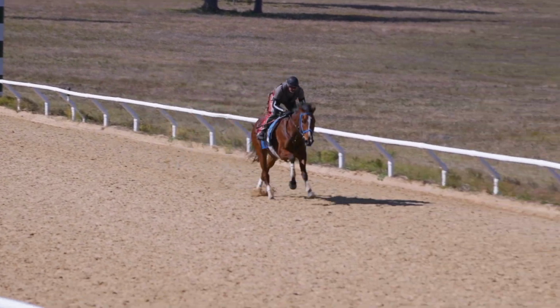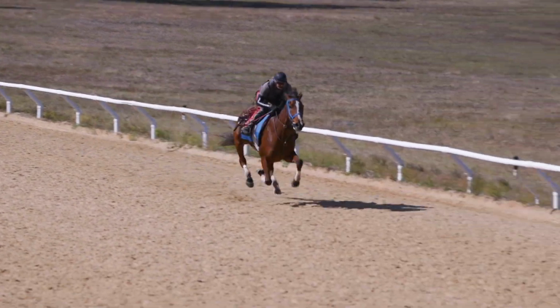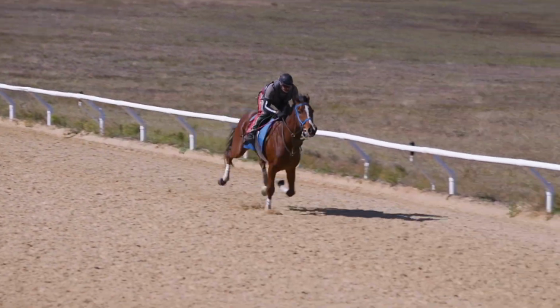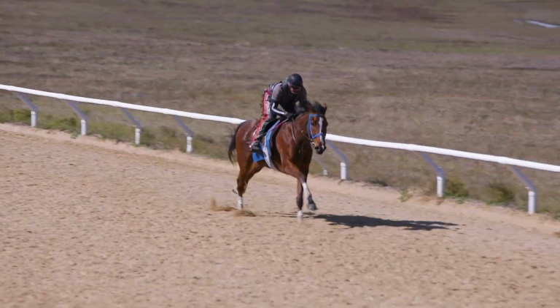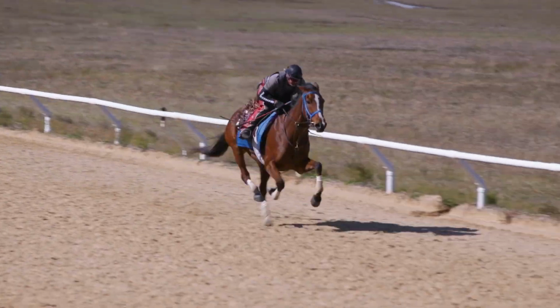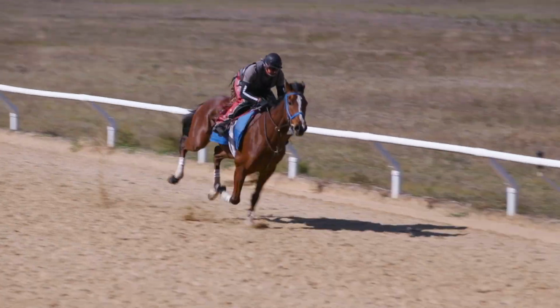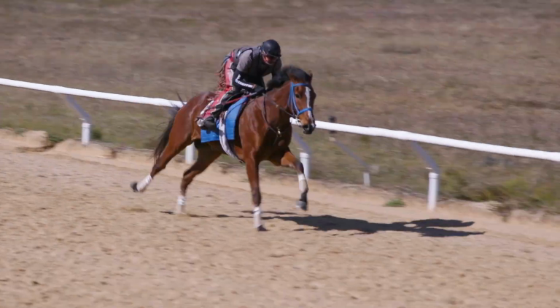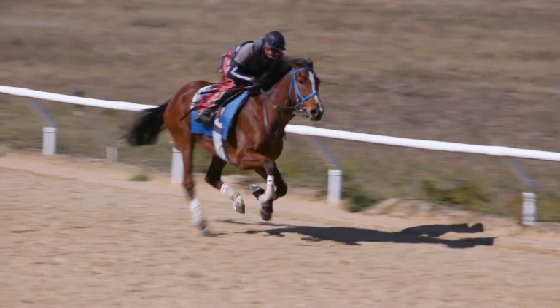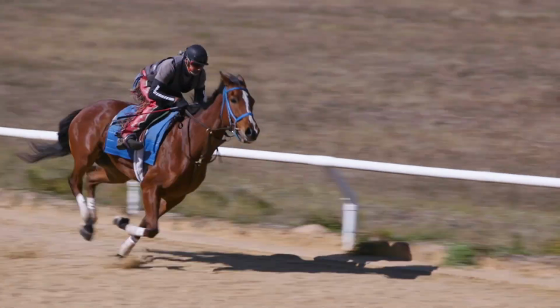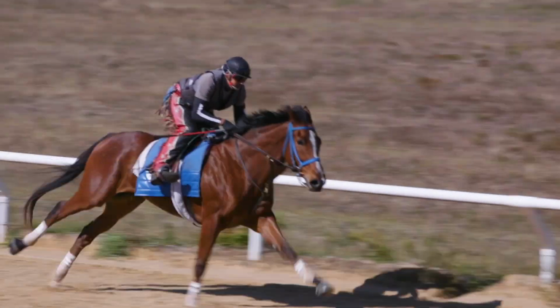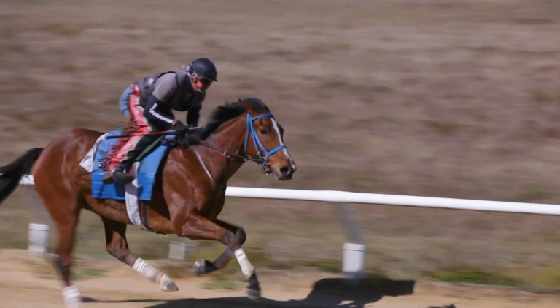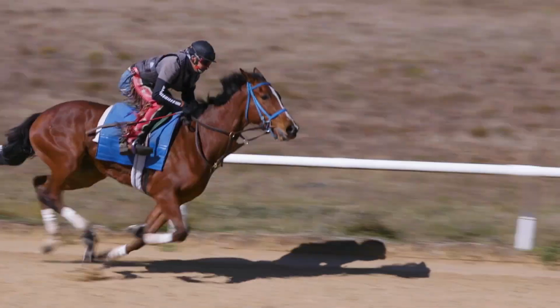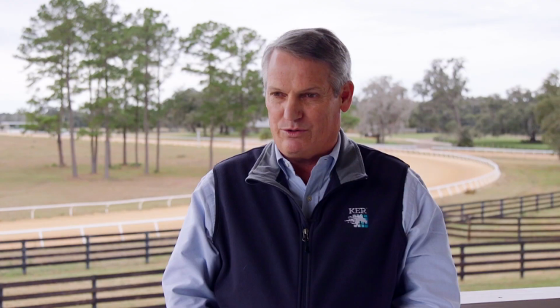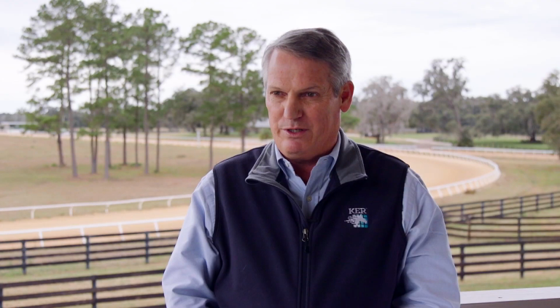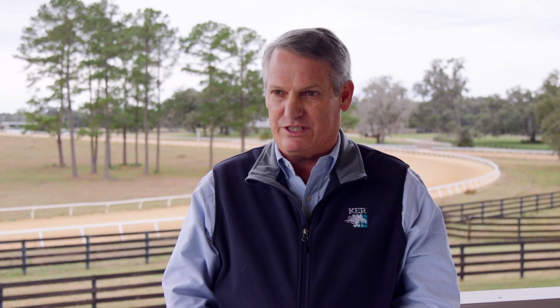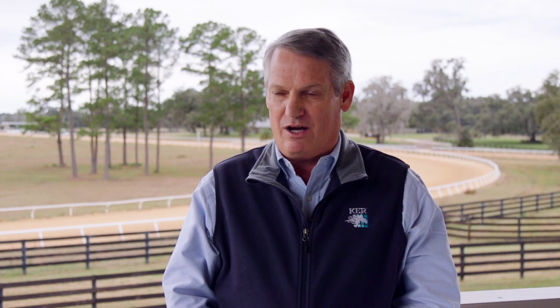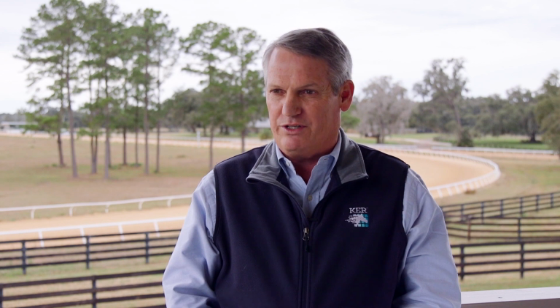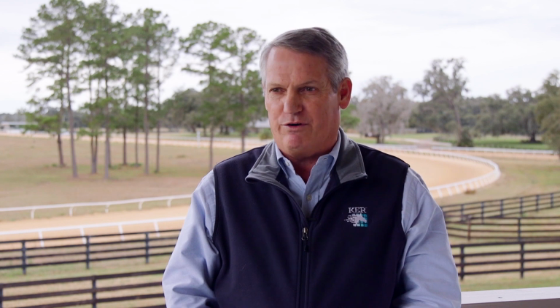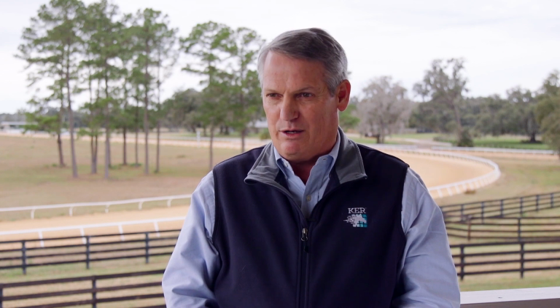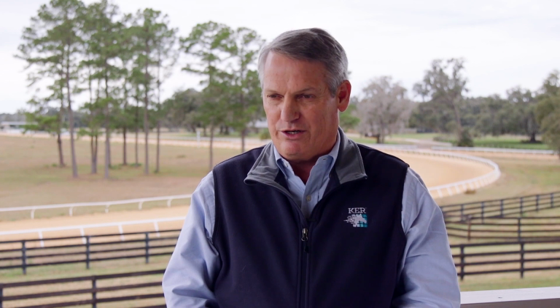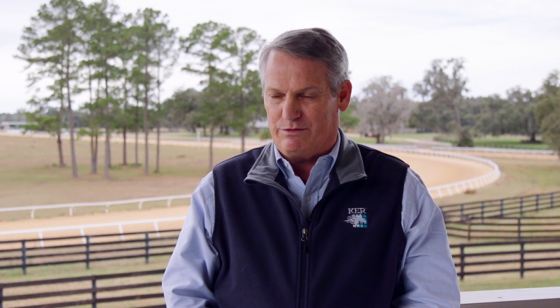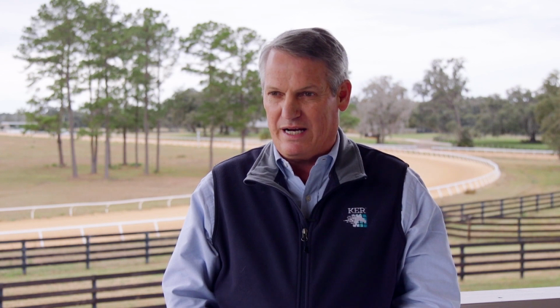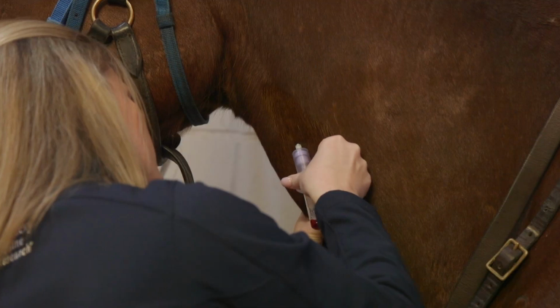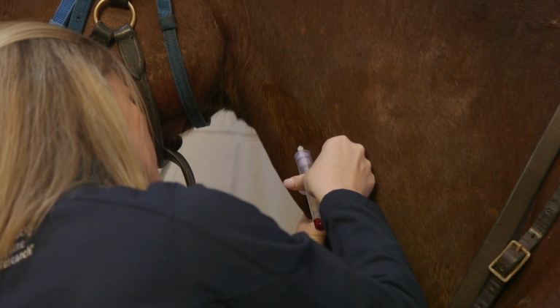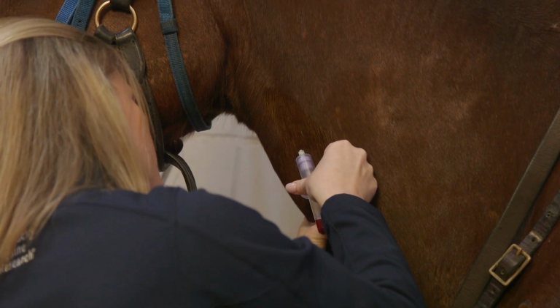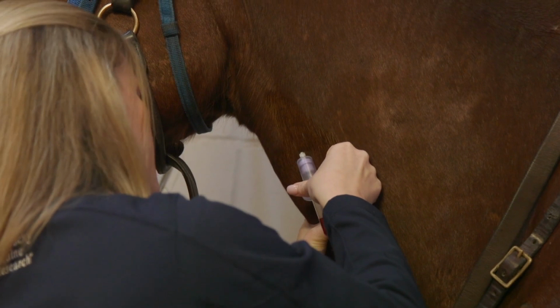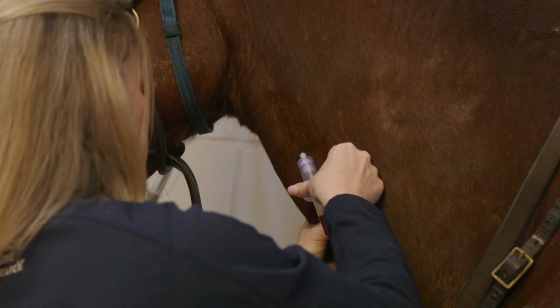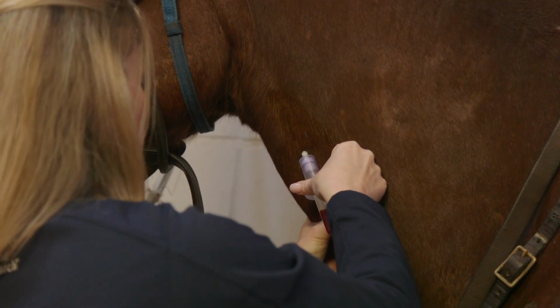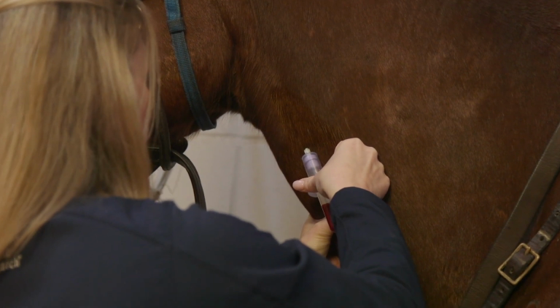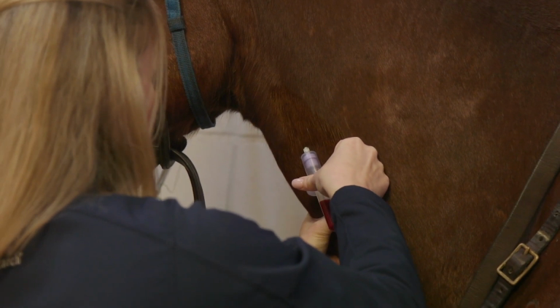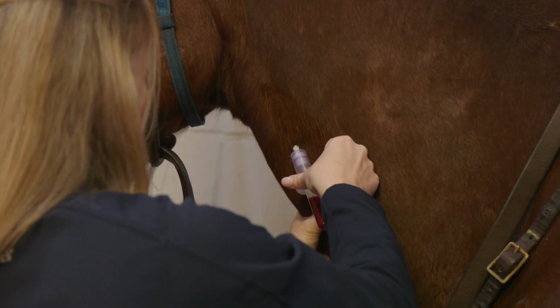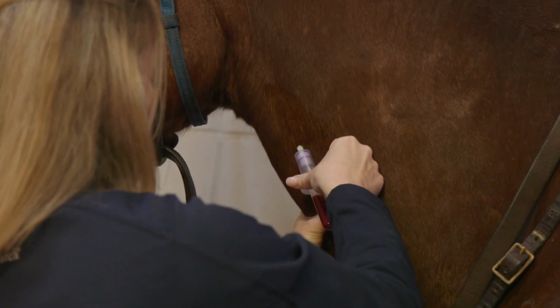There's only one way that you can mimic racing, and that's with a racetrack. So it puts us in a whole different realm in terms of being able to measure horses under racing conditions.